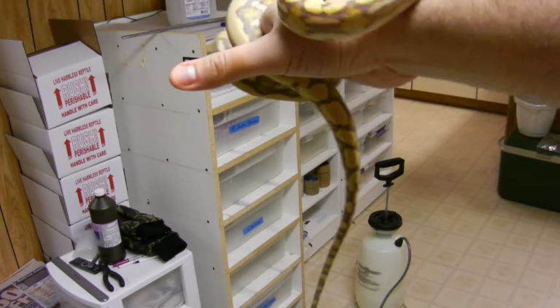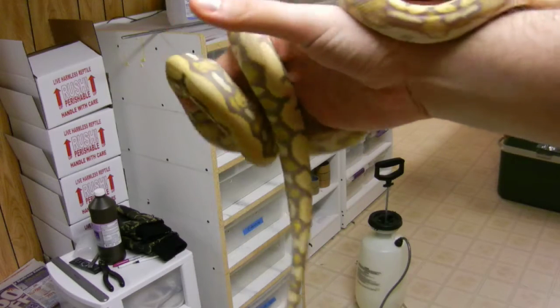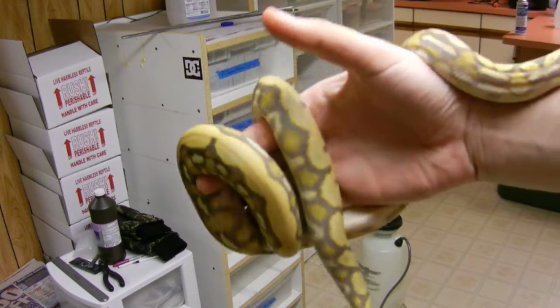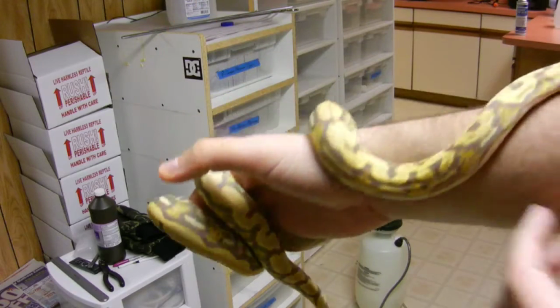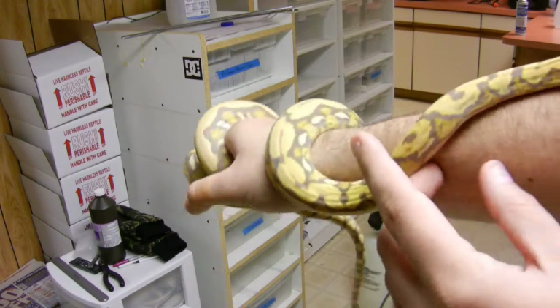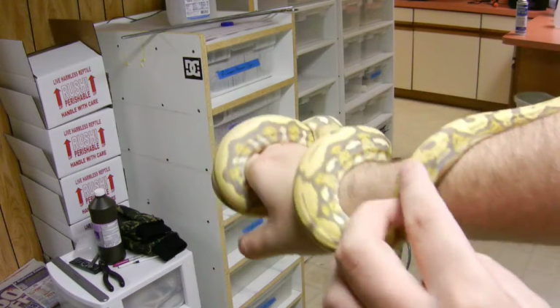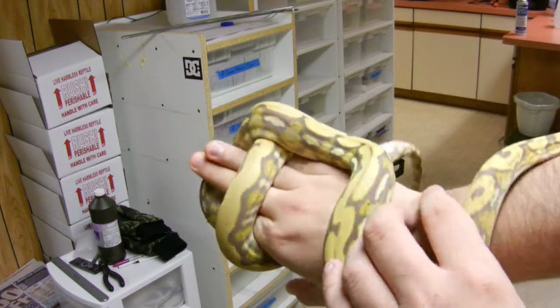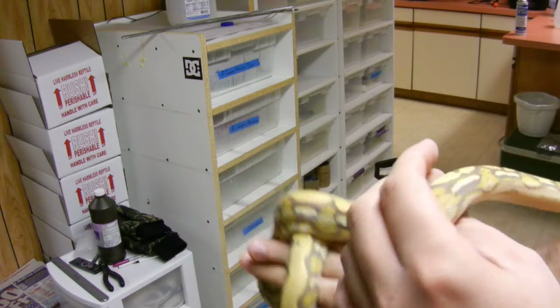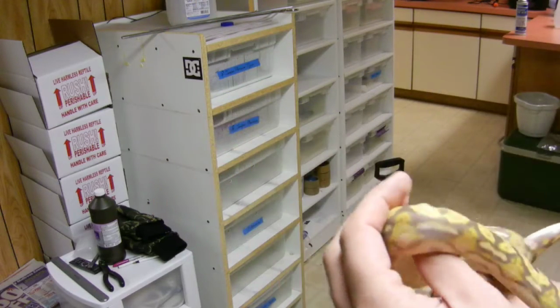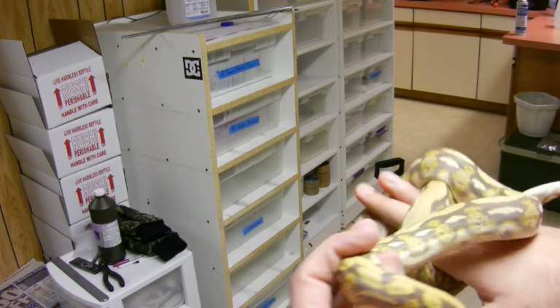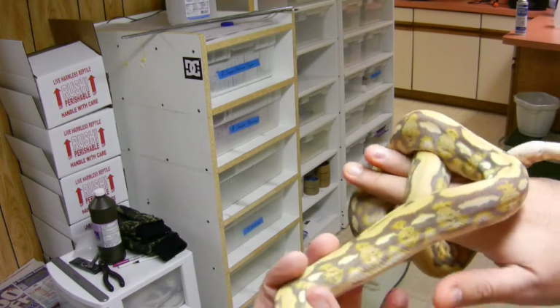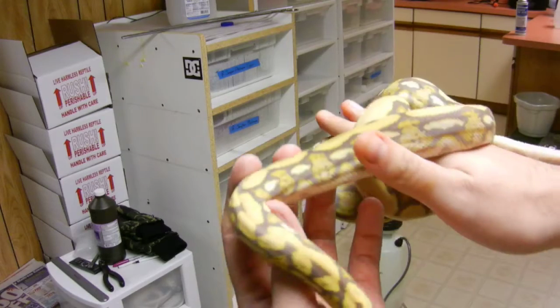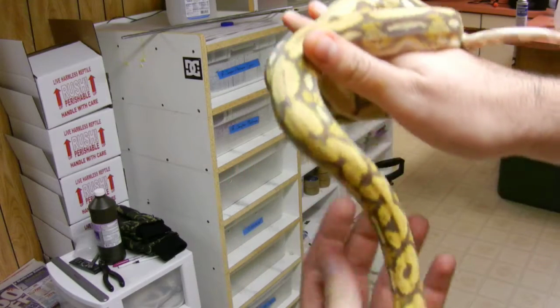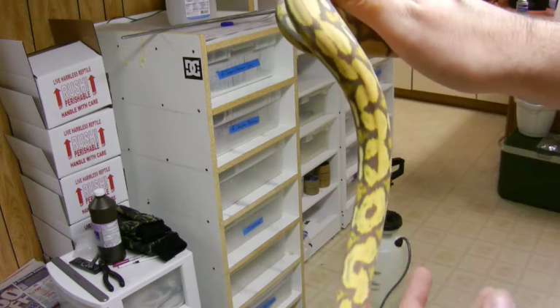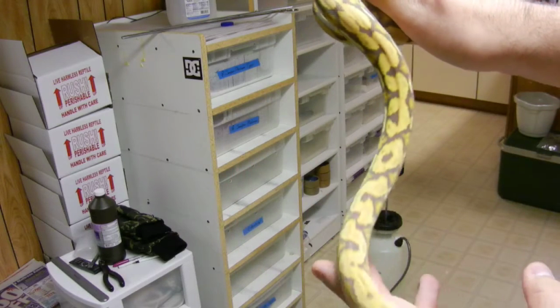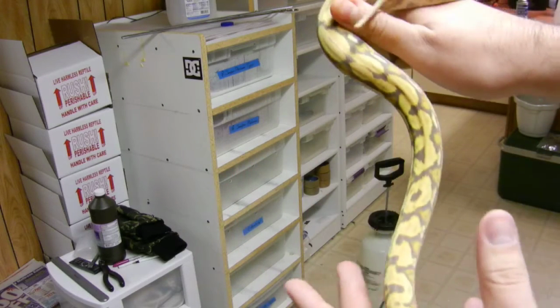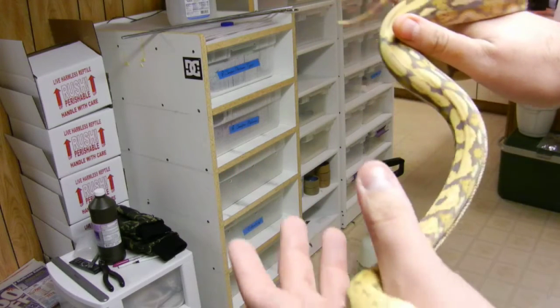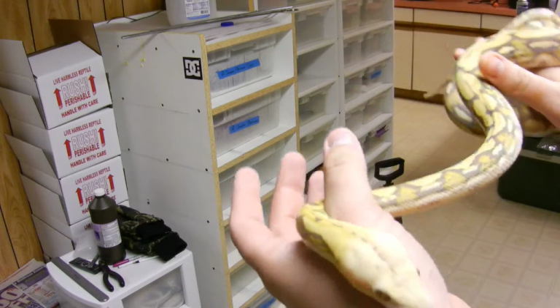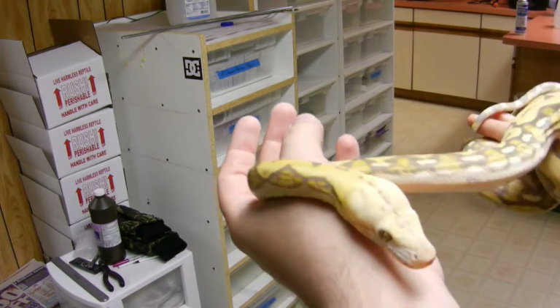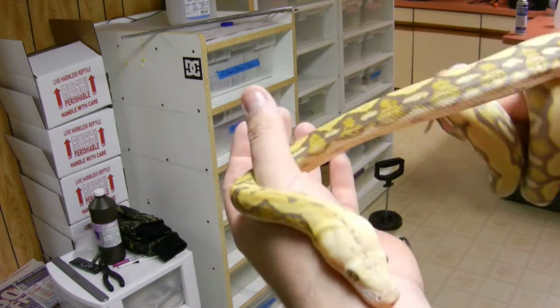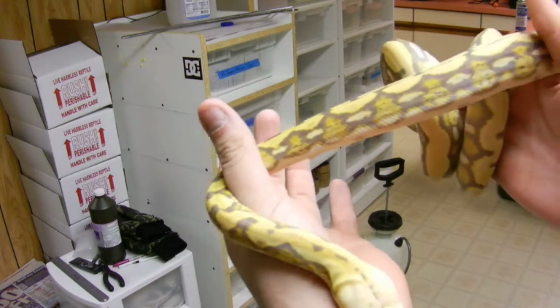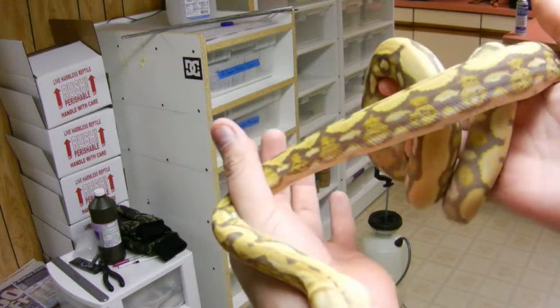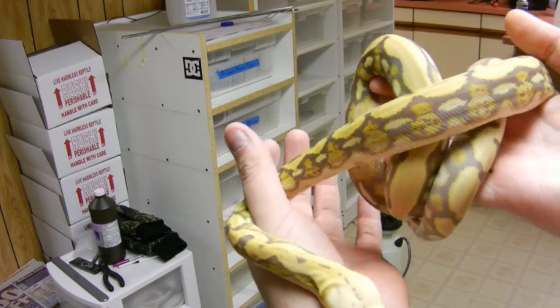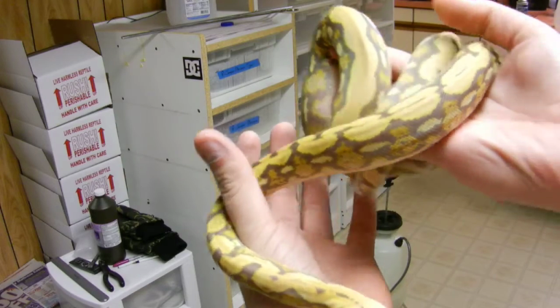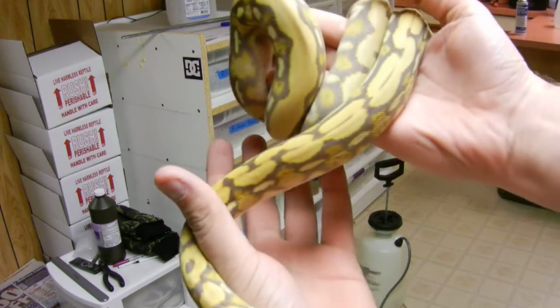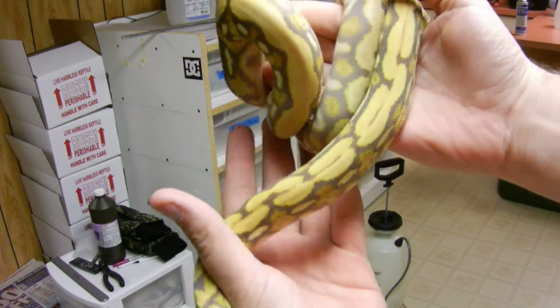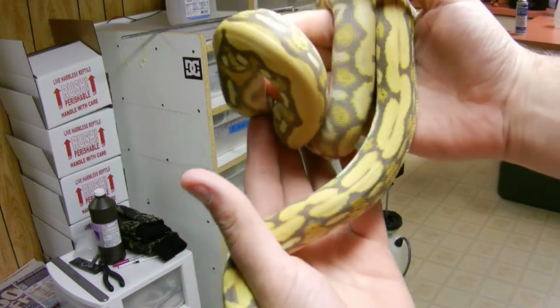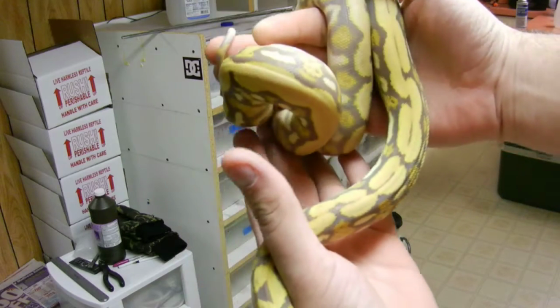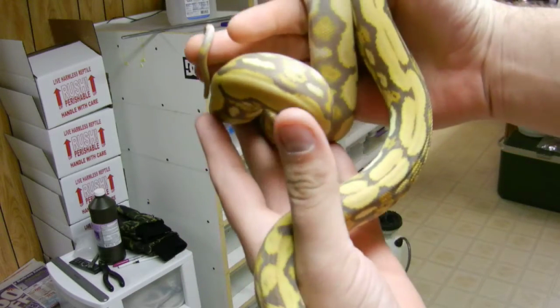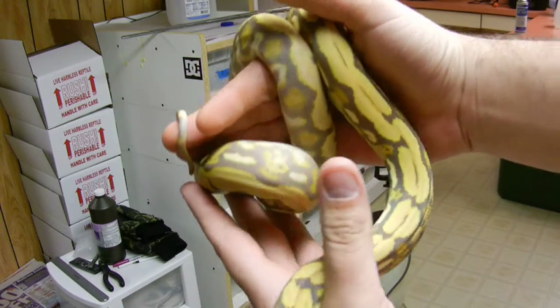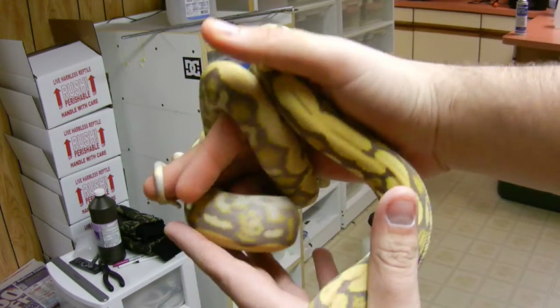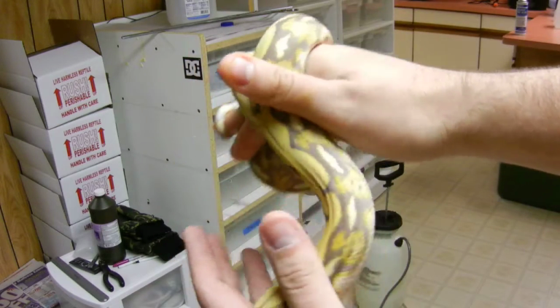She's a very dark snake, and I'm hoping she's going to continue to get darker and darker. I've been keeping her cooler, which seems to help make them more dark. She's very neat.